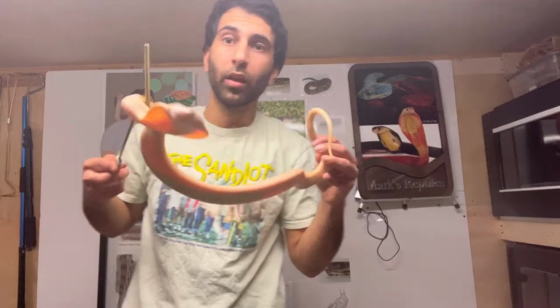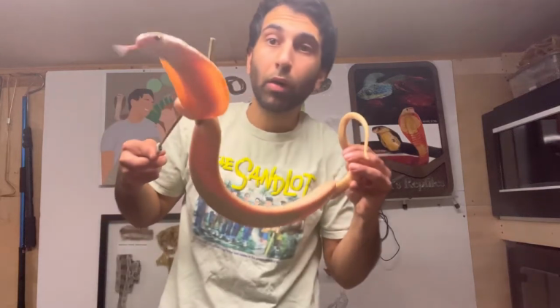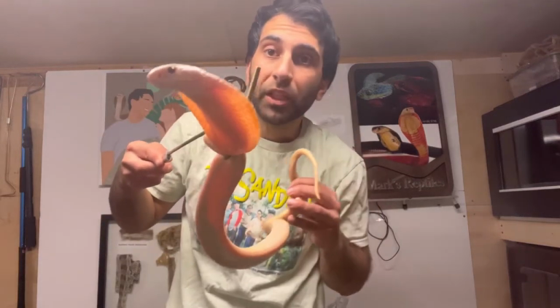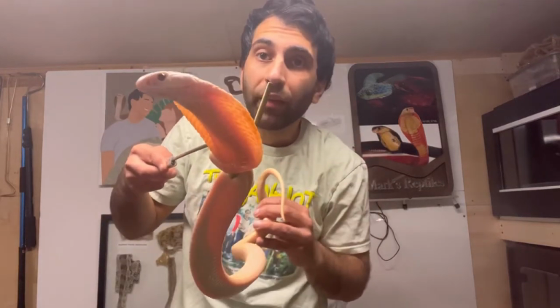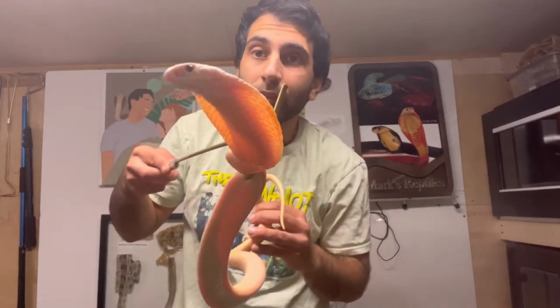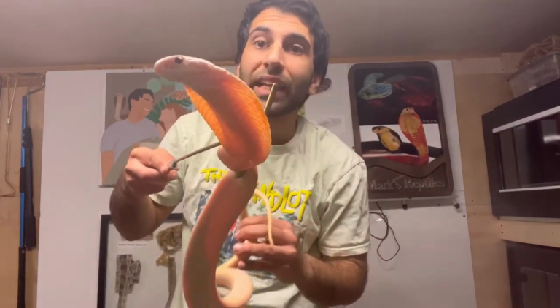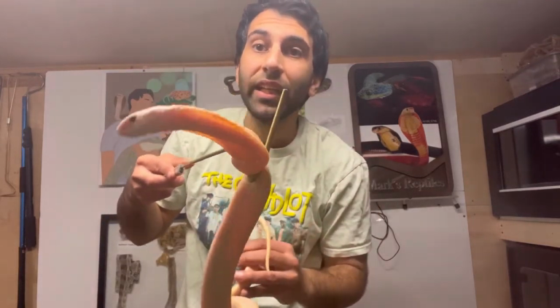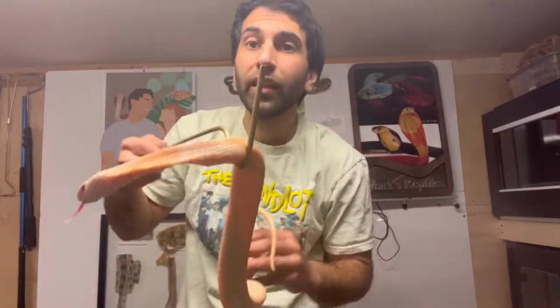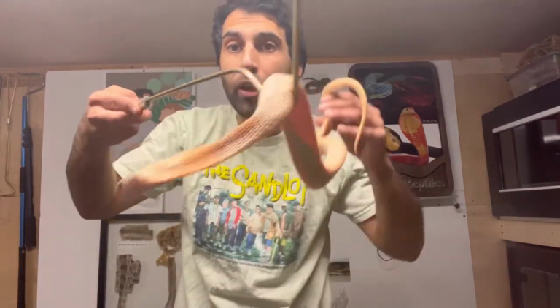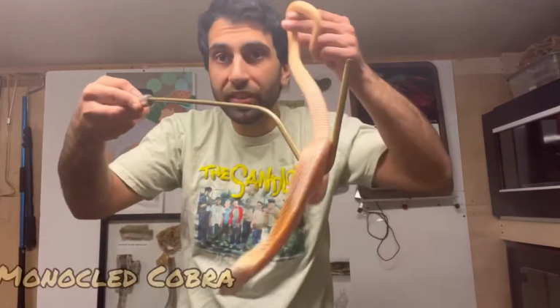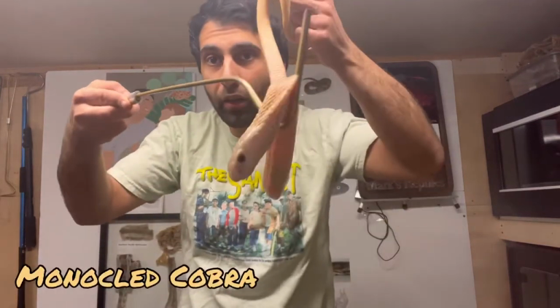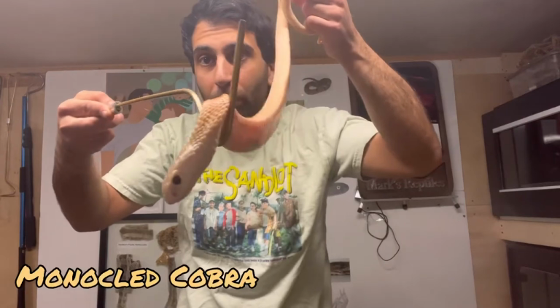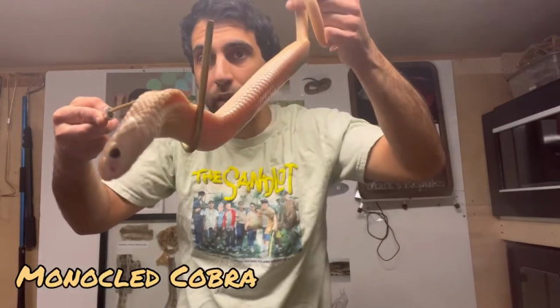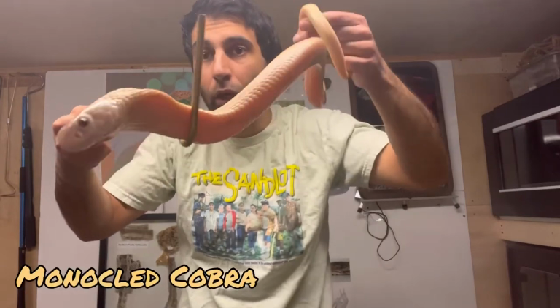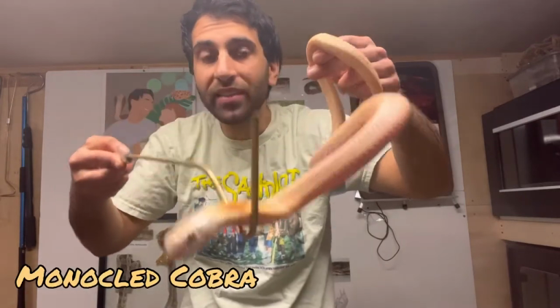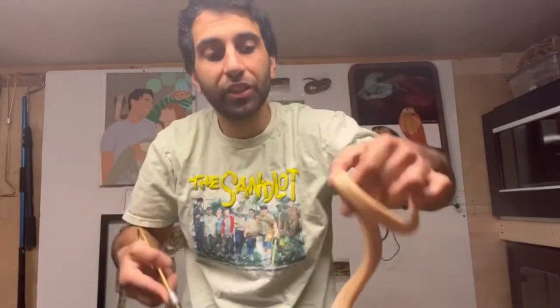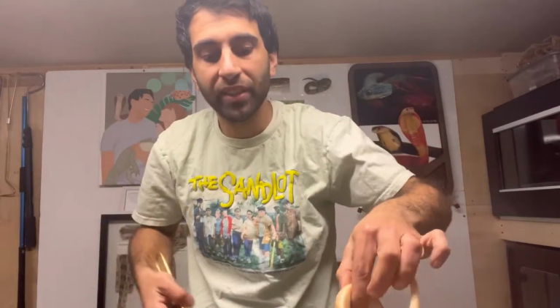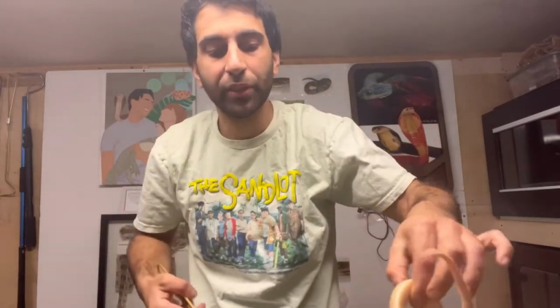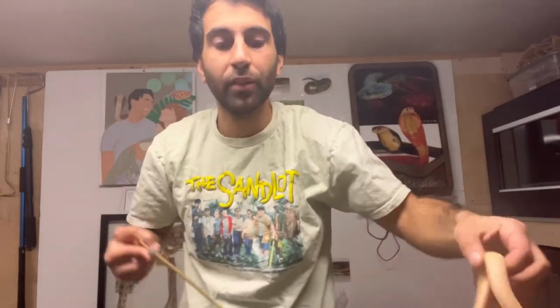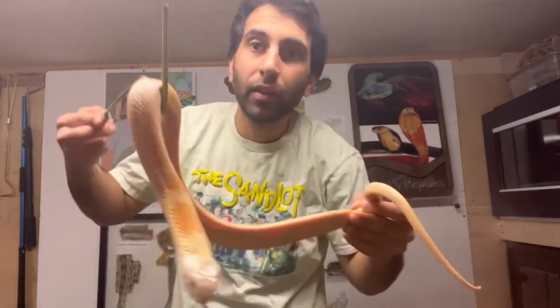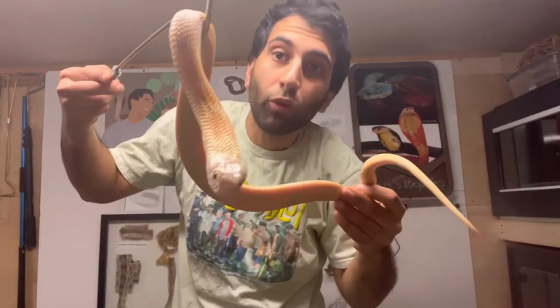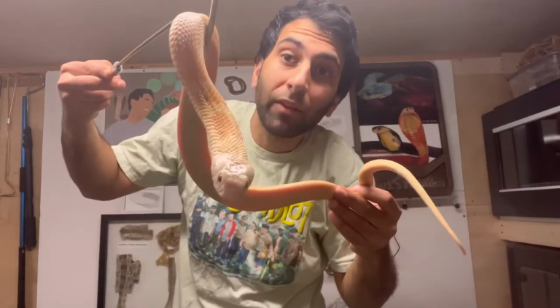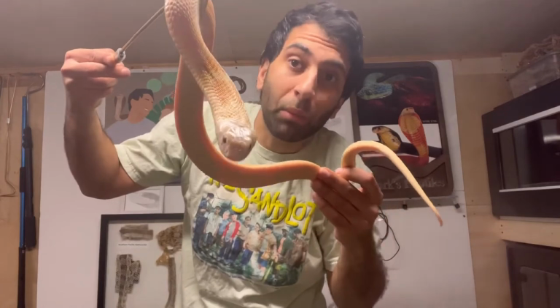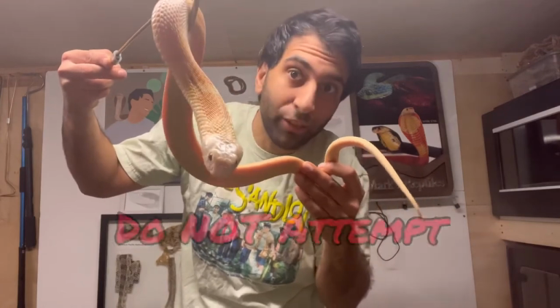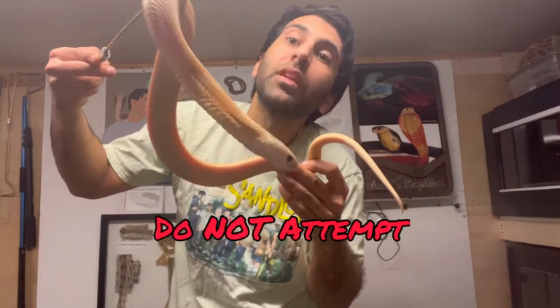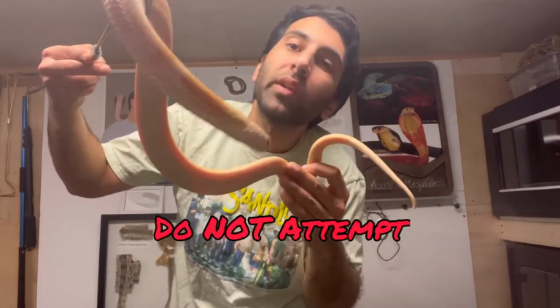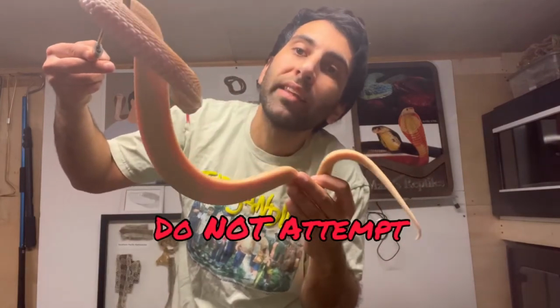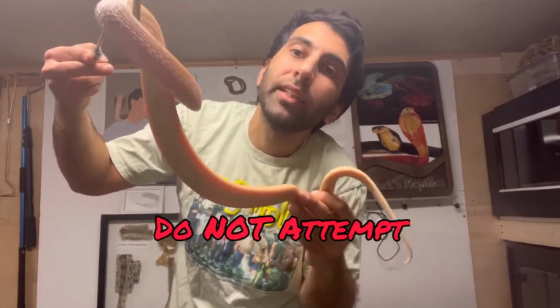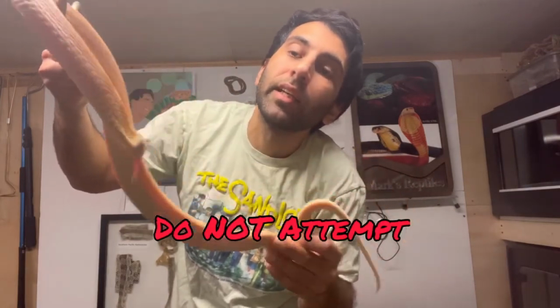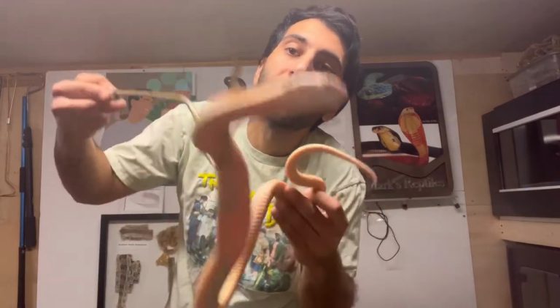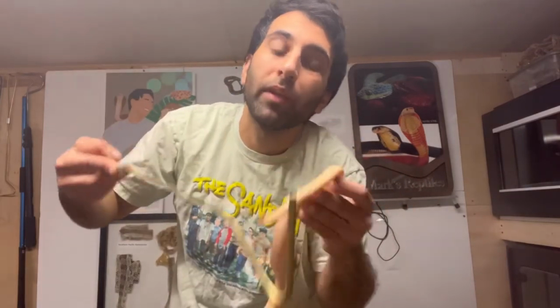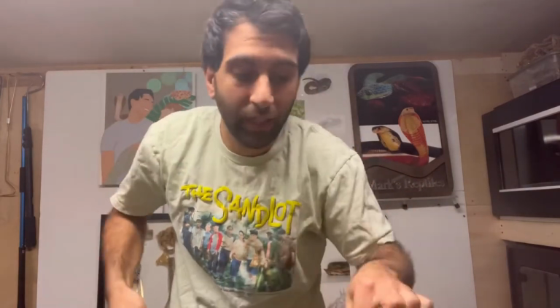Welcome back to my channel everyone. Today's cleaning day, starting with this young monocle cobra. I'm also gonna get some pictures of the snakes too. Before we begin, remember I'm a professional — don't attempt anything you see. Subscribe if you would like.